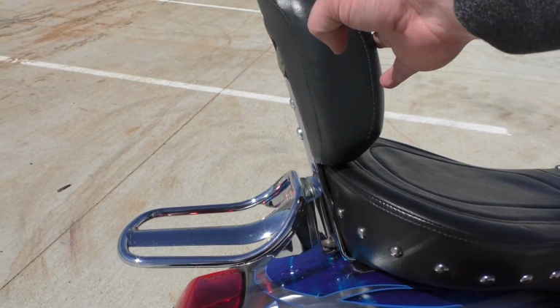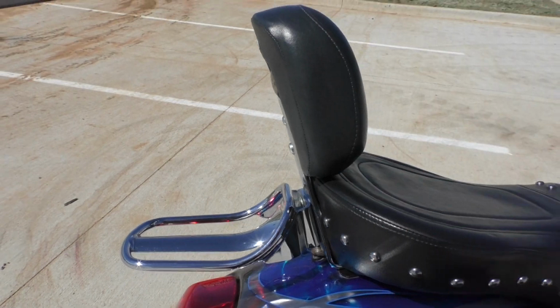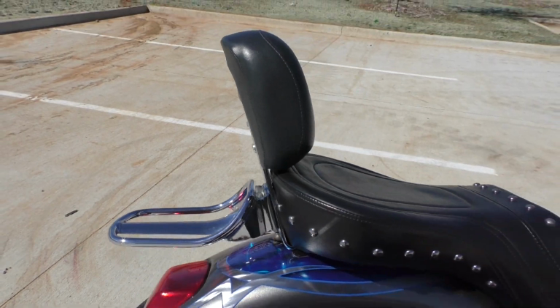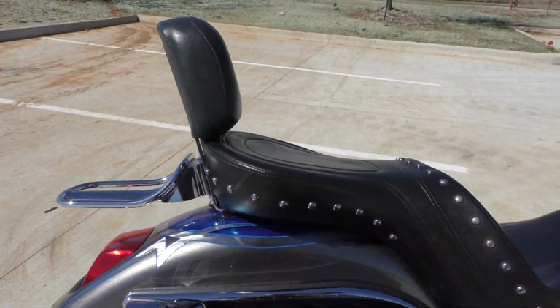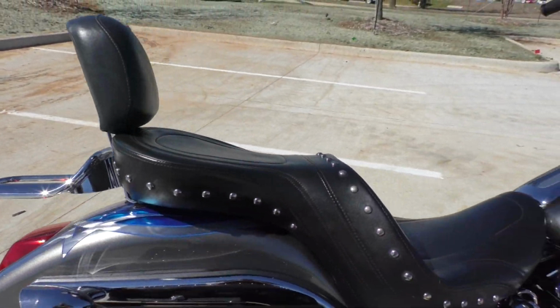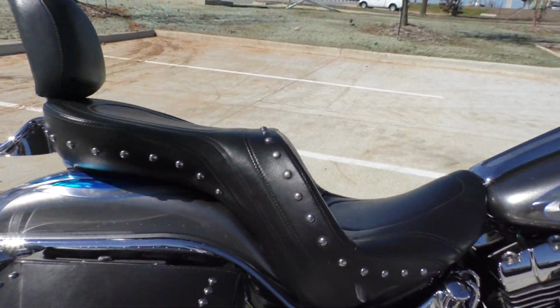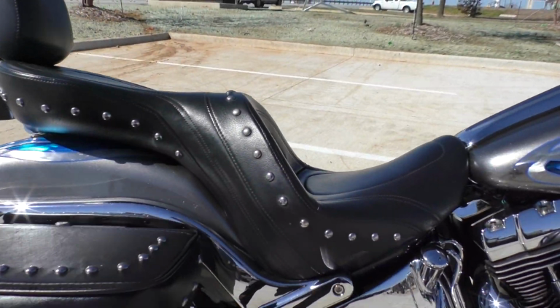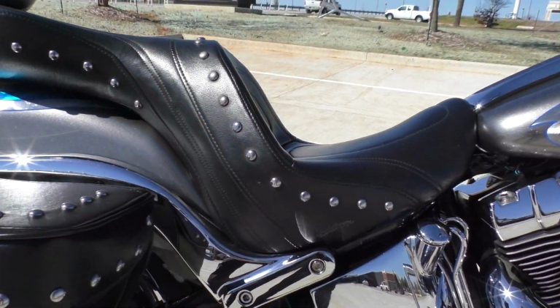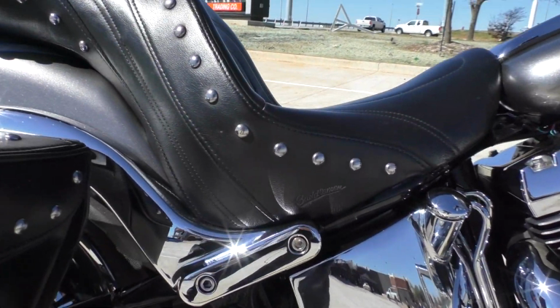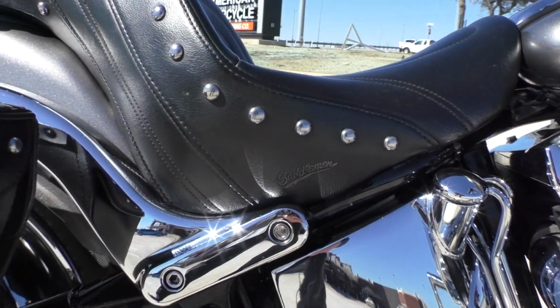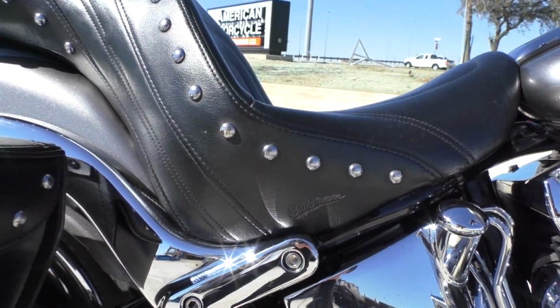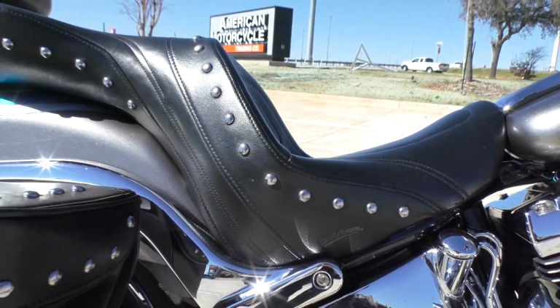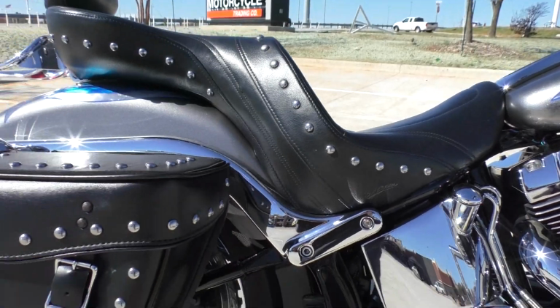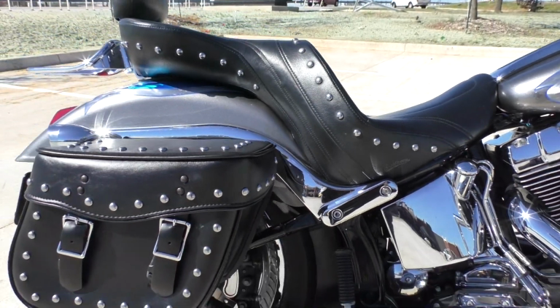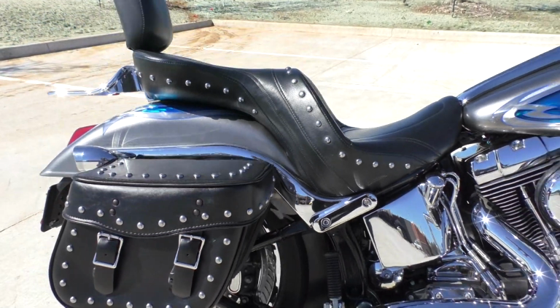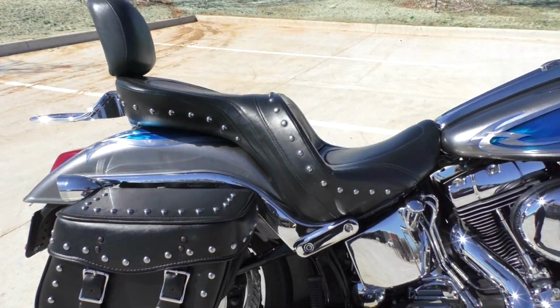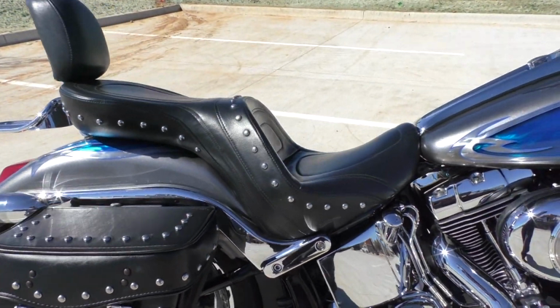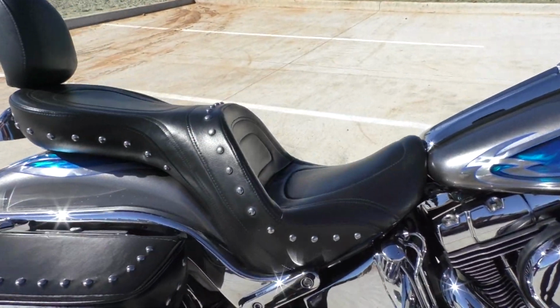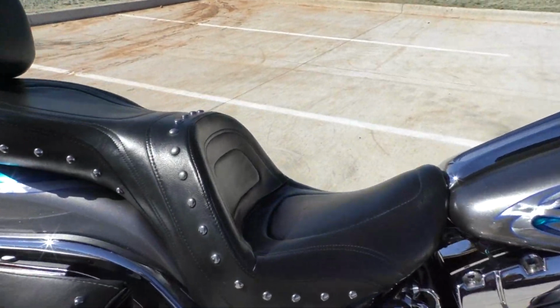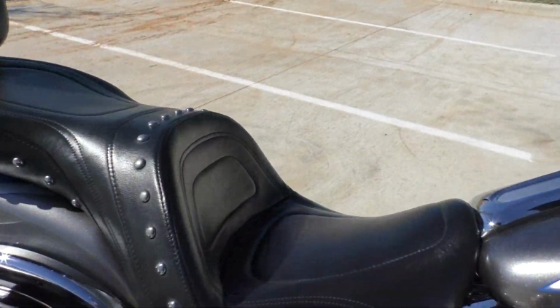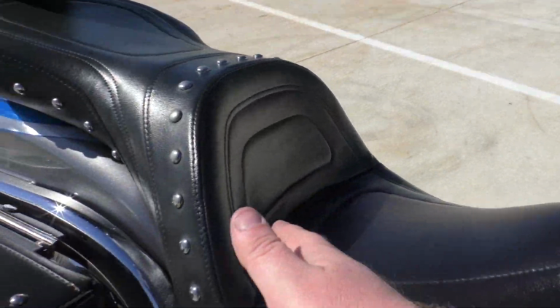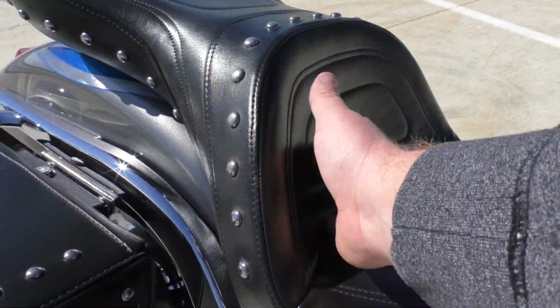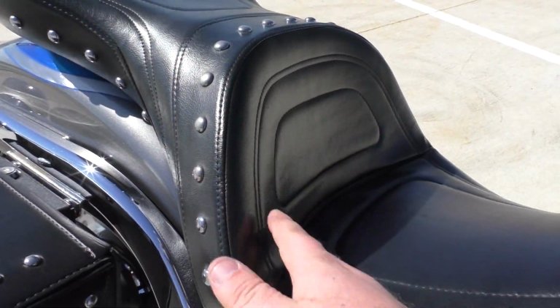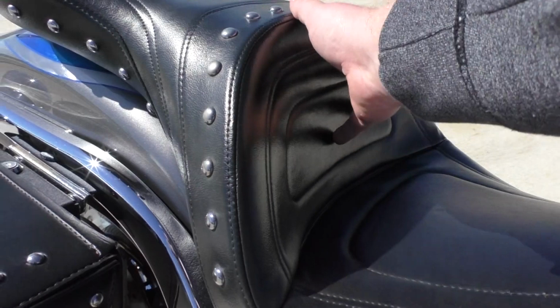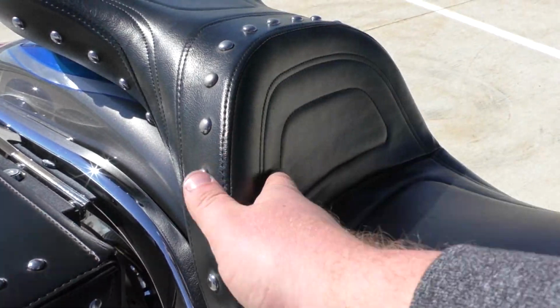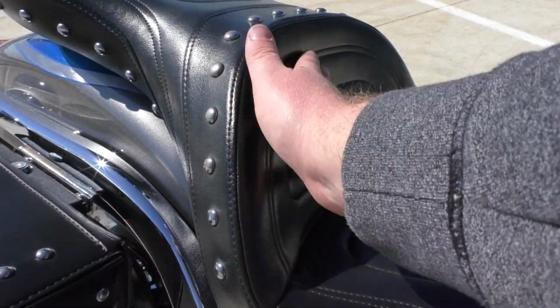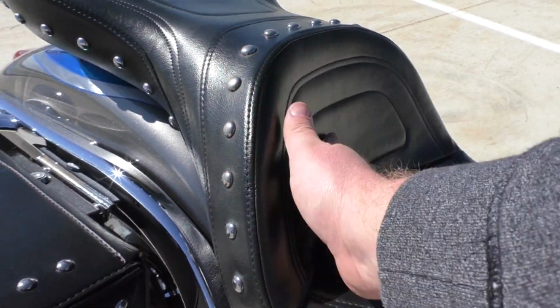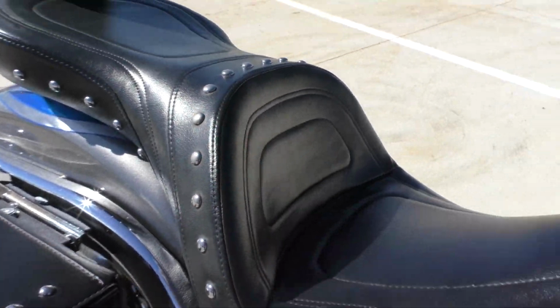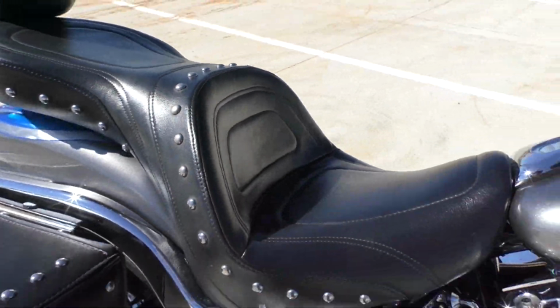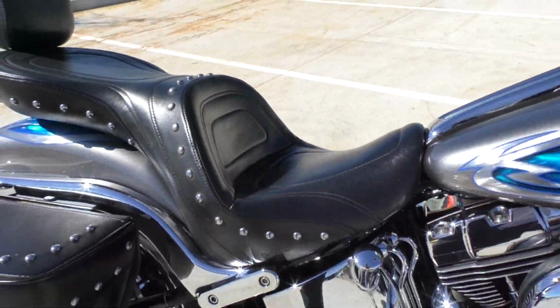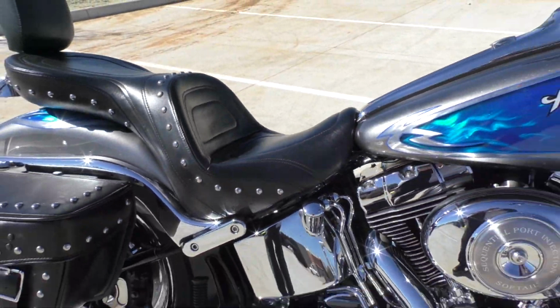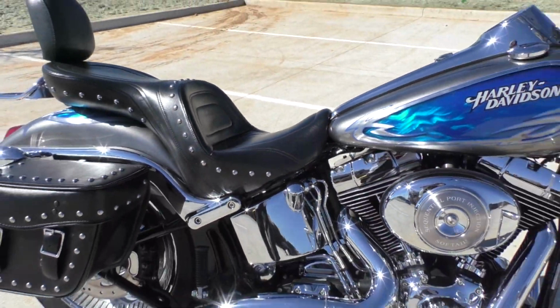Got the passenger backrest, and it's got an upgraded Saddleman two-up seat. It's studded to match the bags. This seat's really comfortable — you don't even need a backrest for the driver; it's just built in. Pretty nice.